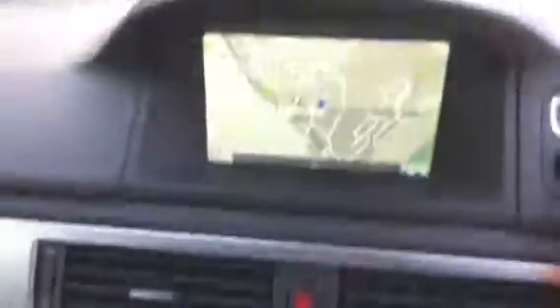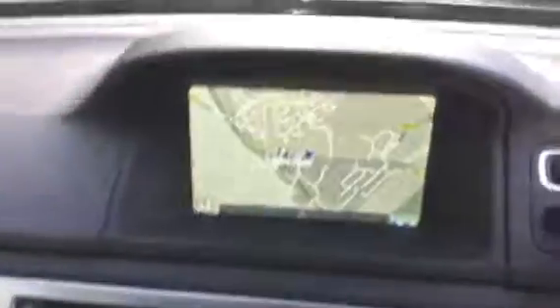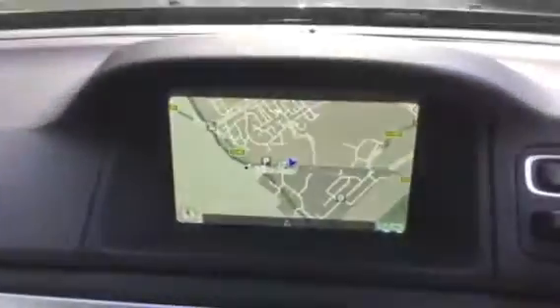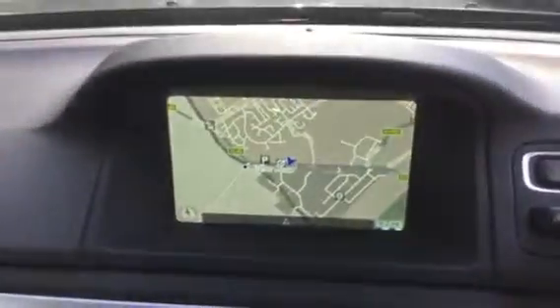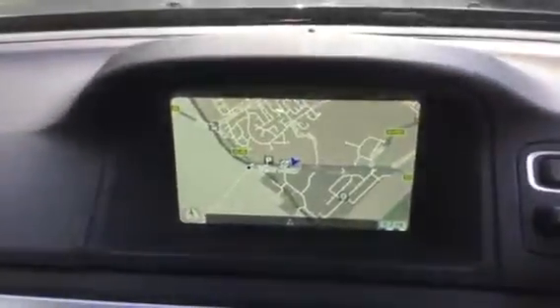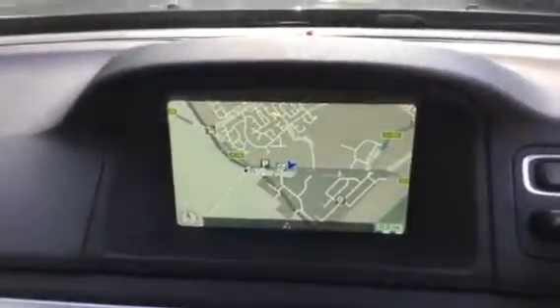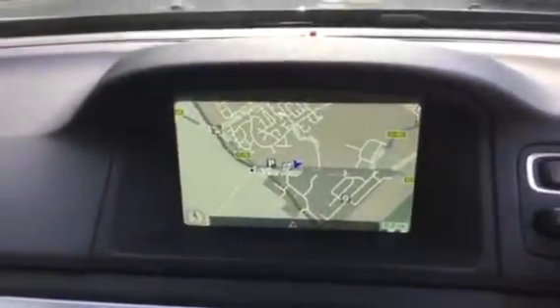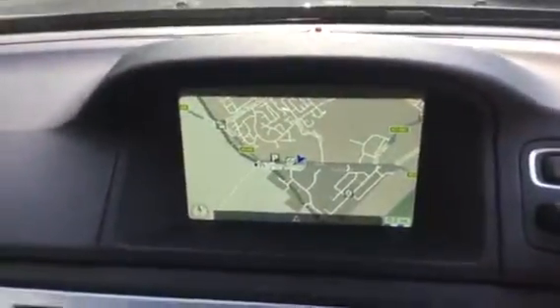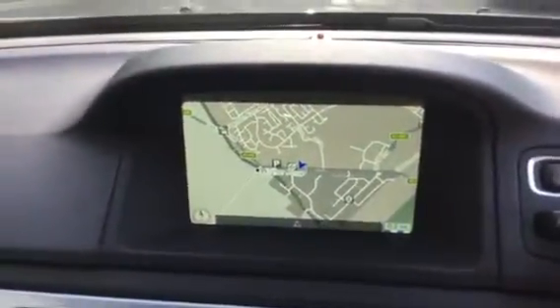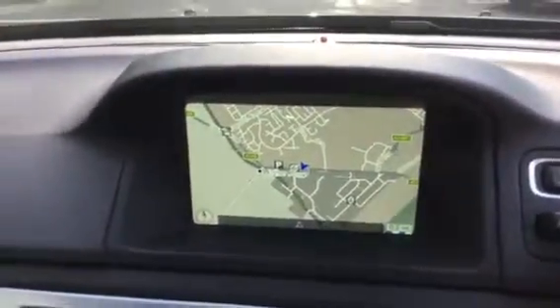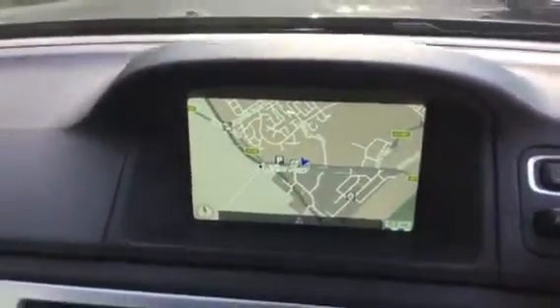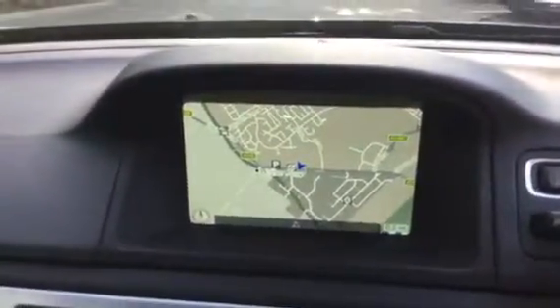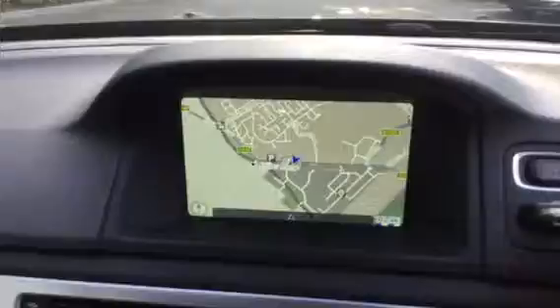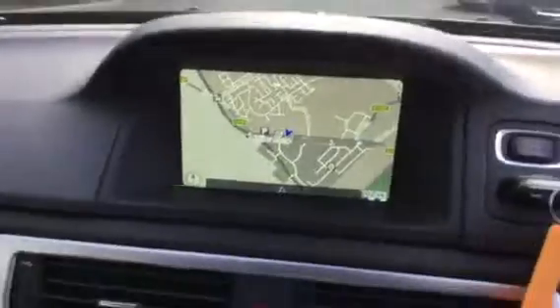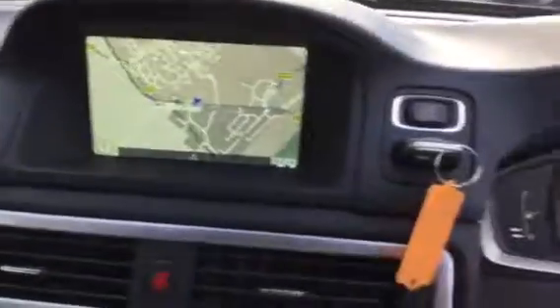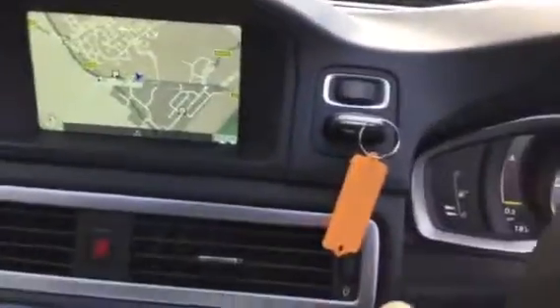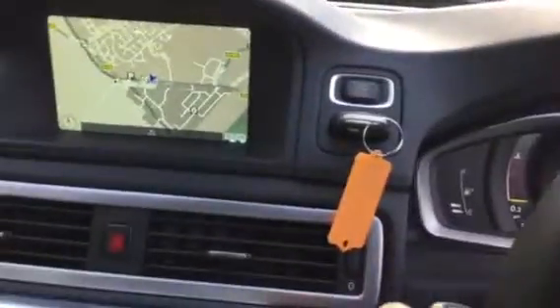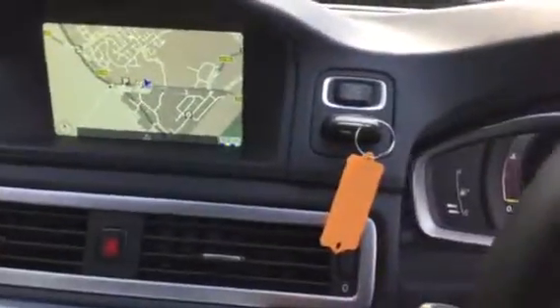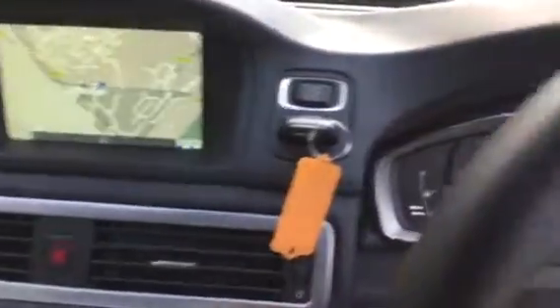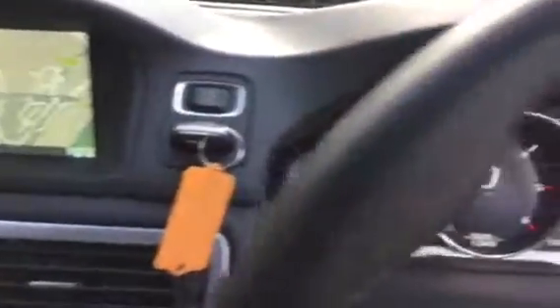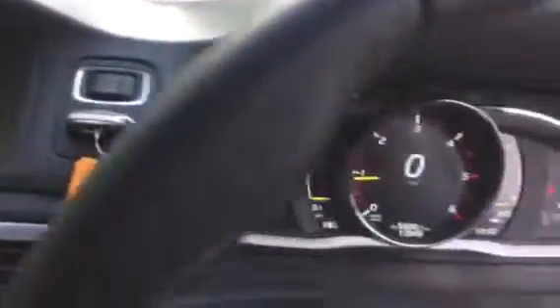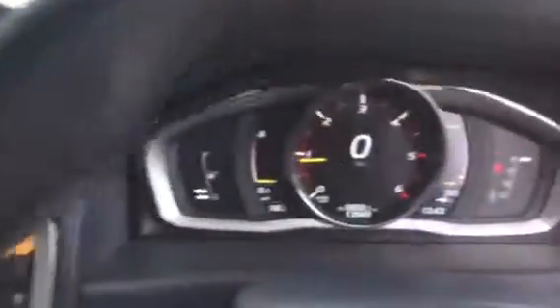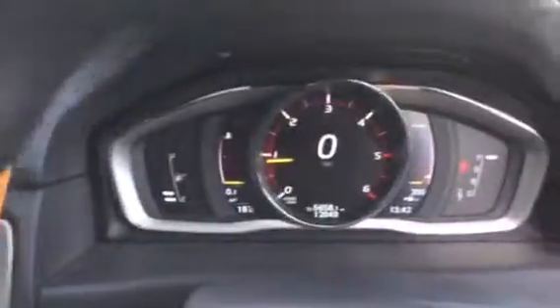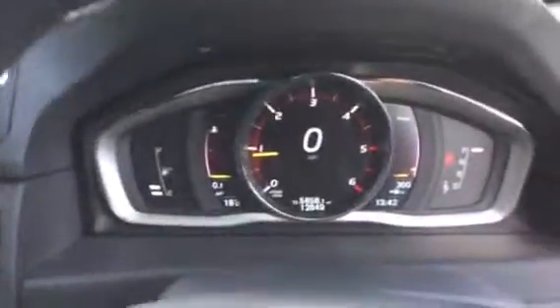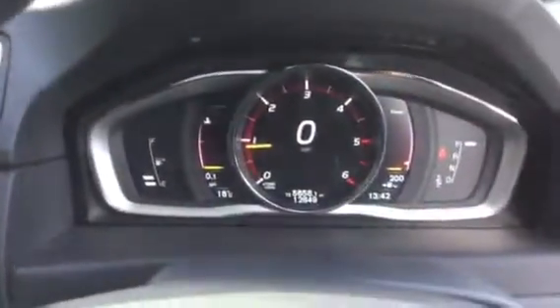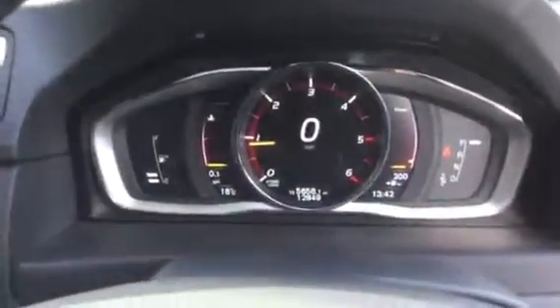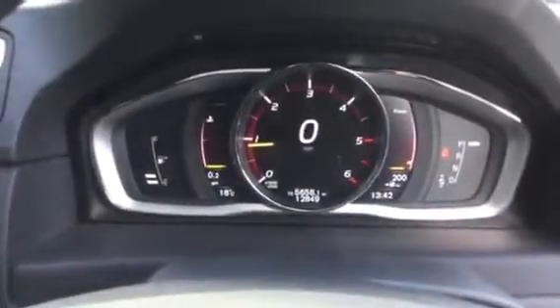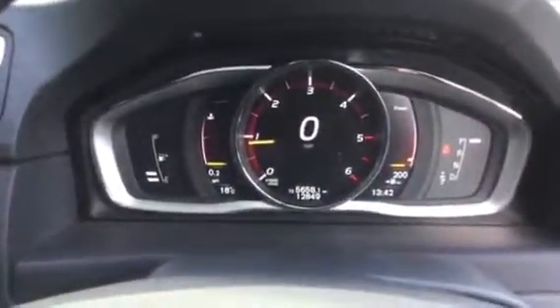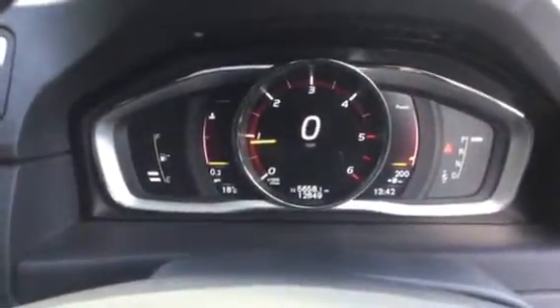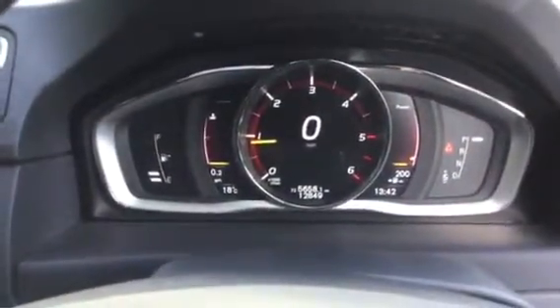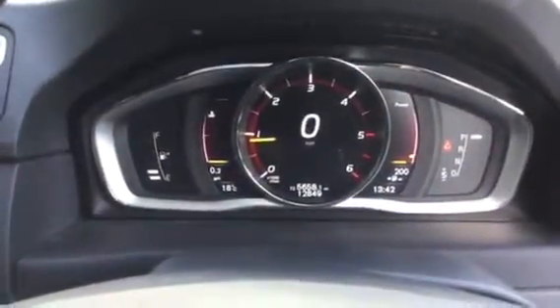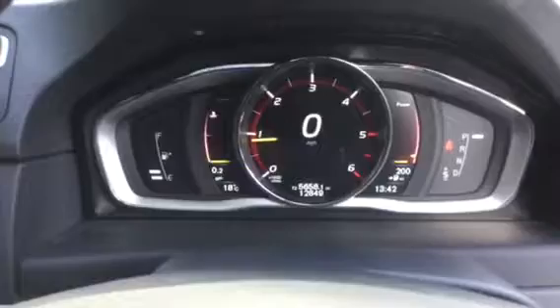We also have the satellite integrated navigation, and the mileage is a little under 13,000 miles at £12,849.